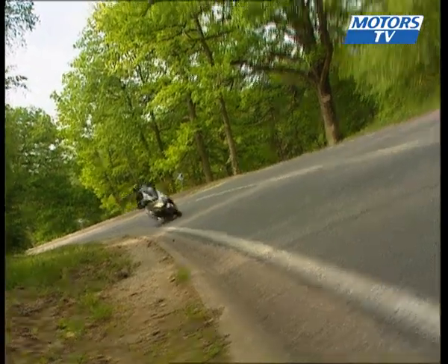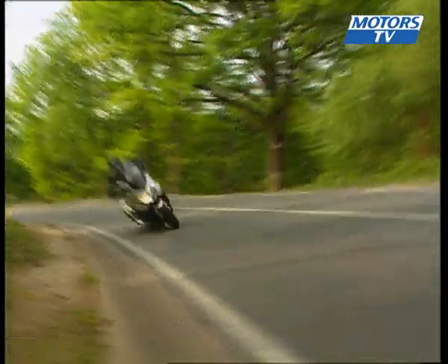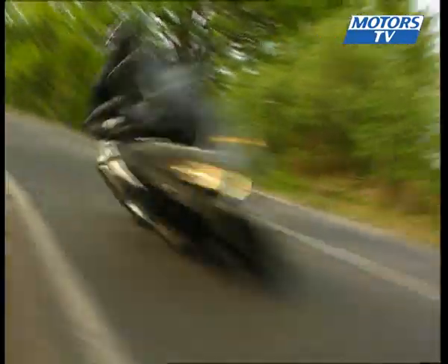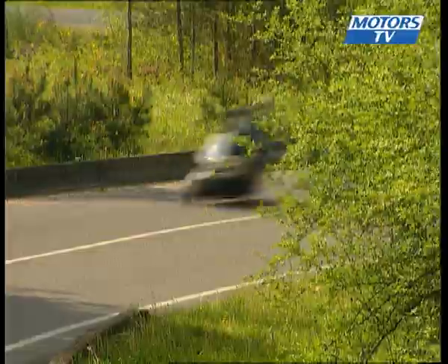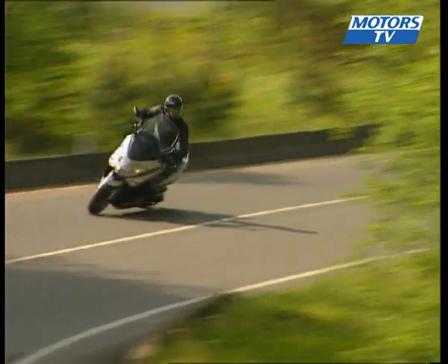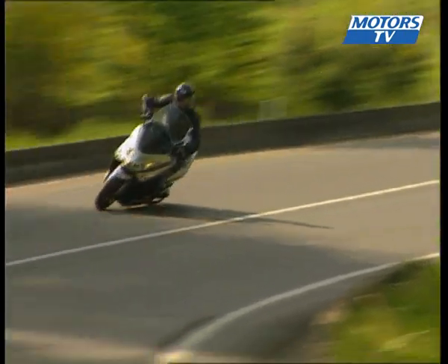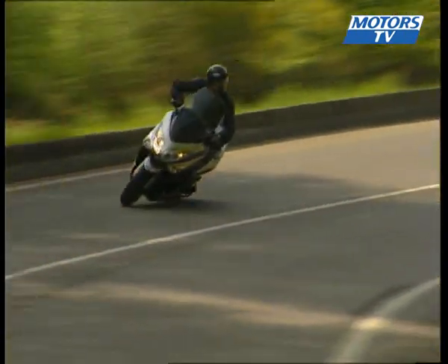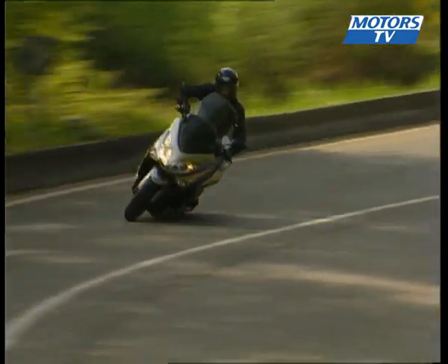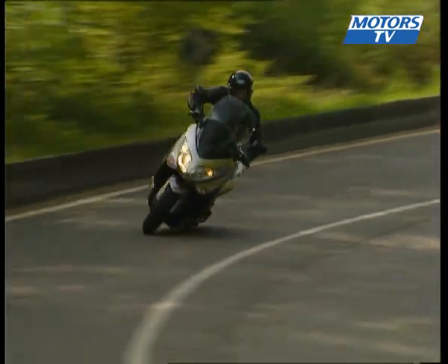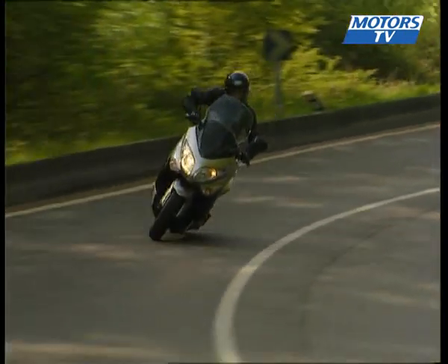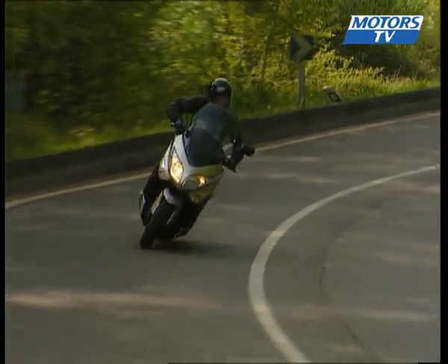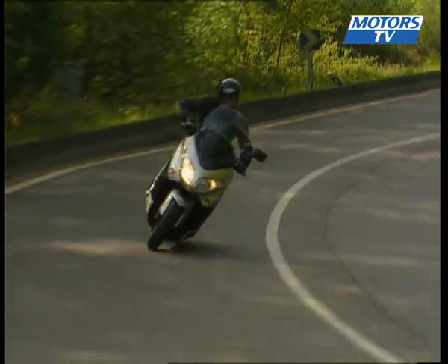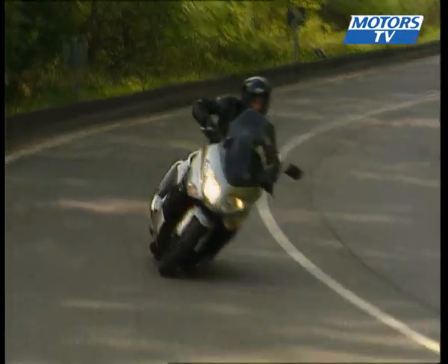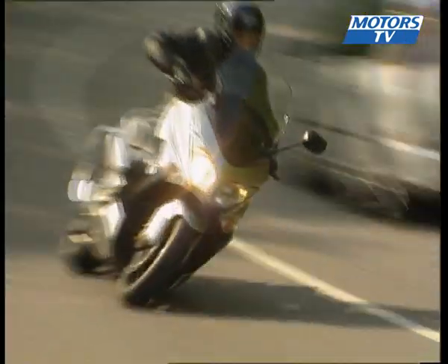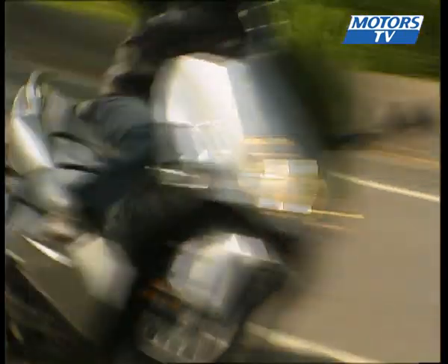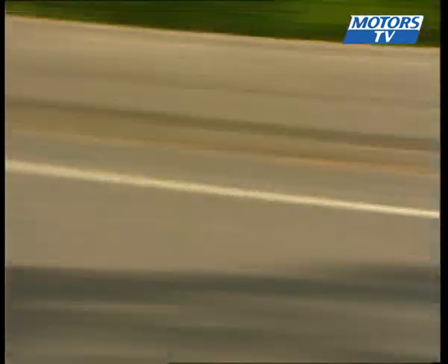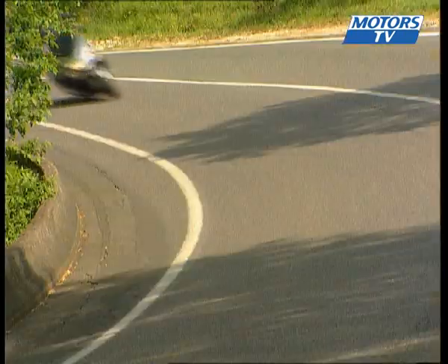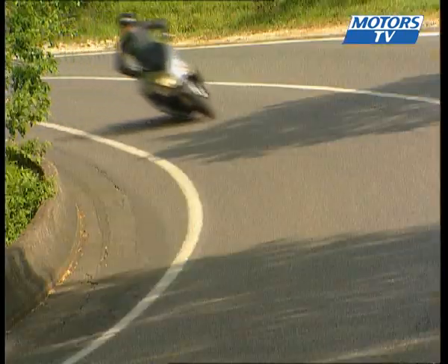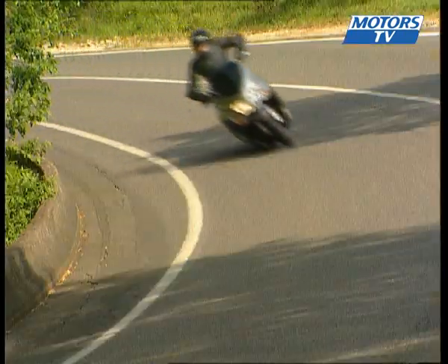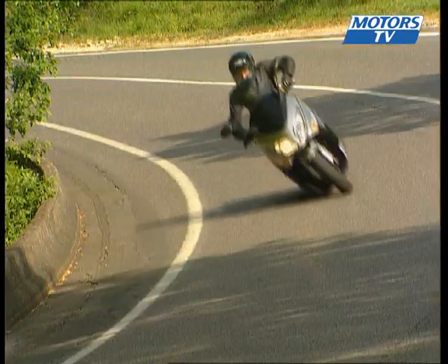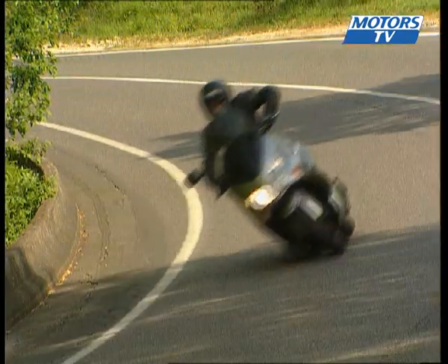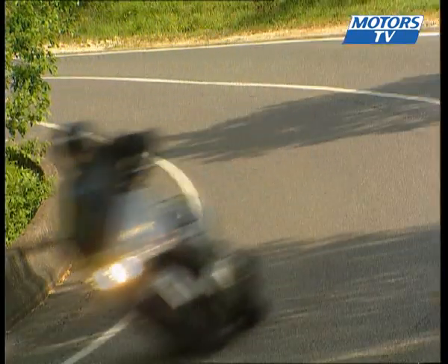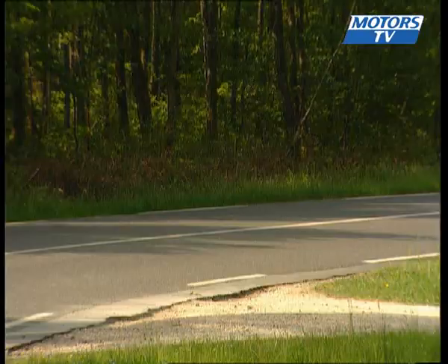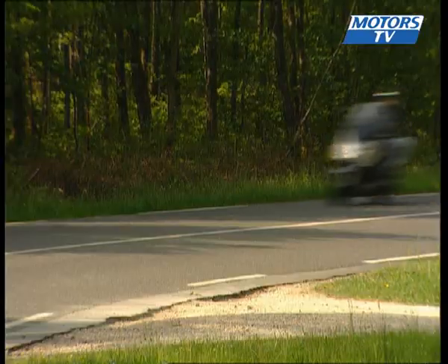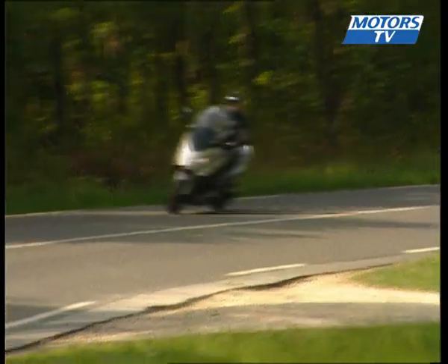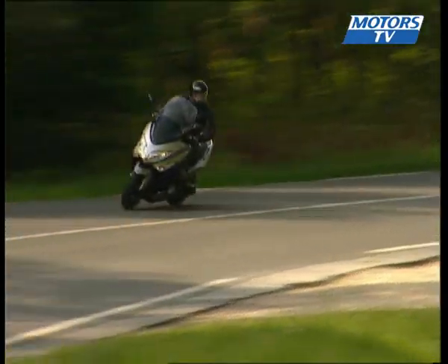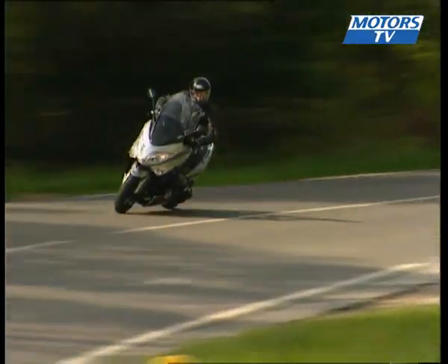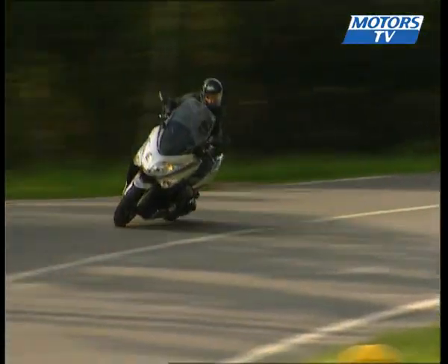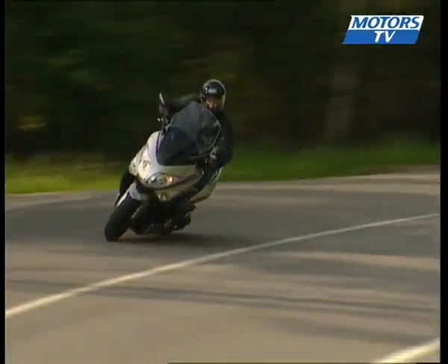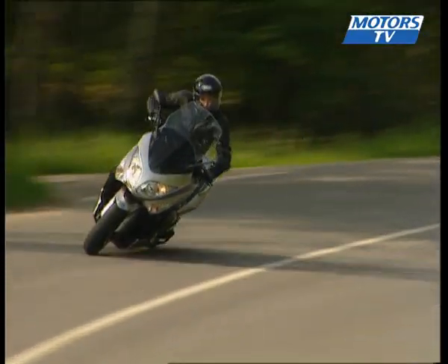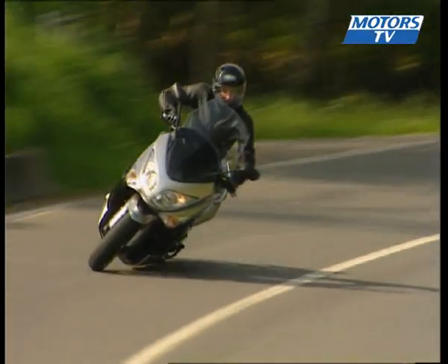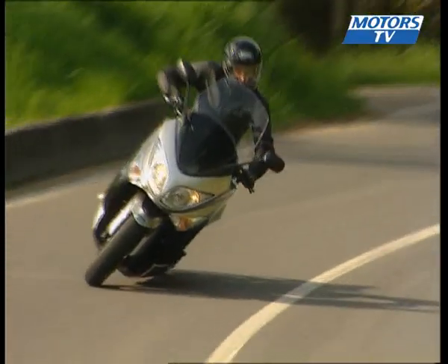In an urban environment, the T-Max is agile, even with a full tank of fuel. It handles well and sticks to the road, so much so that it's hard to find fault with it.